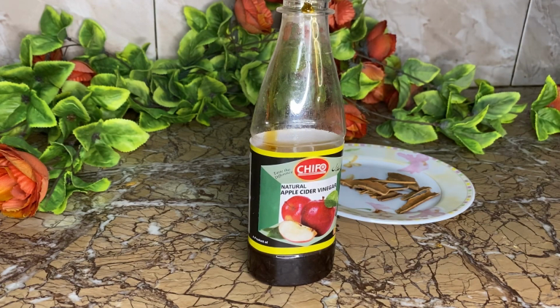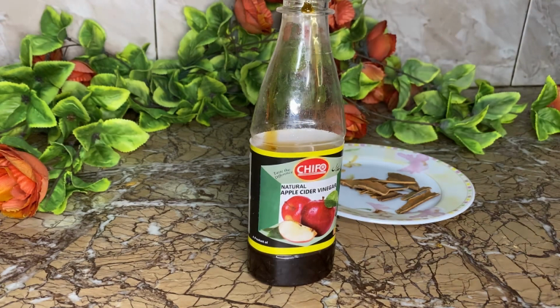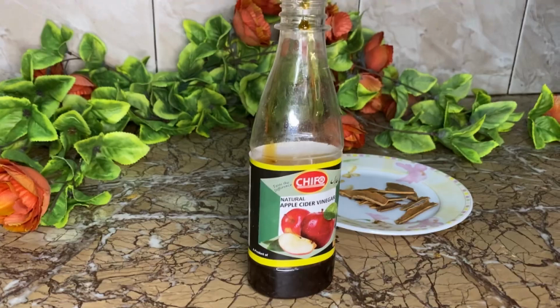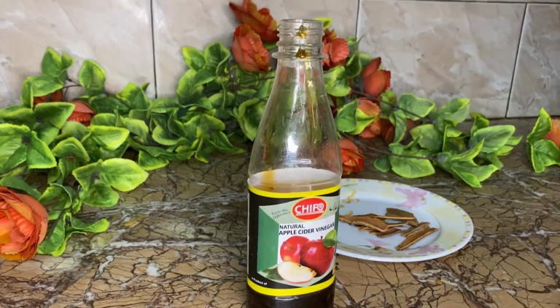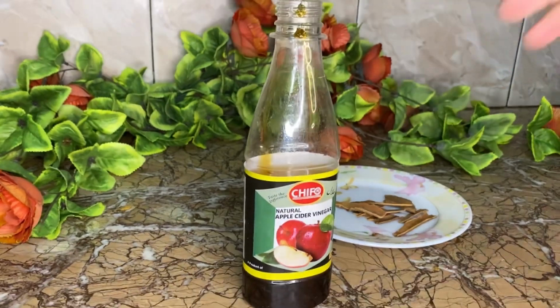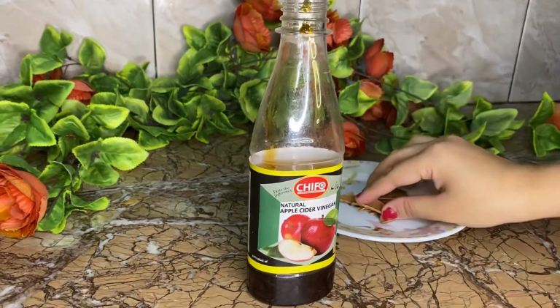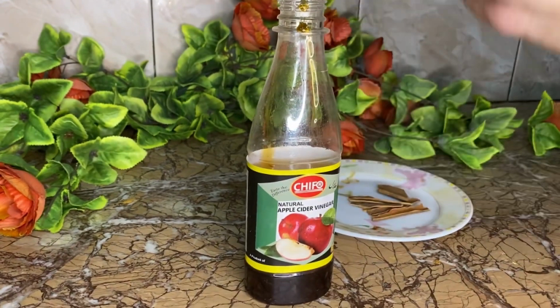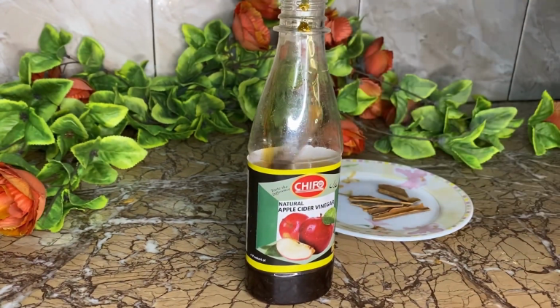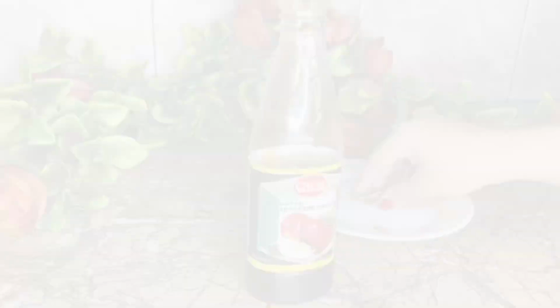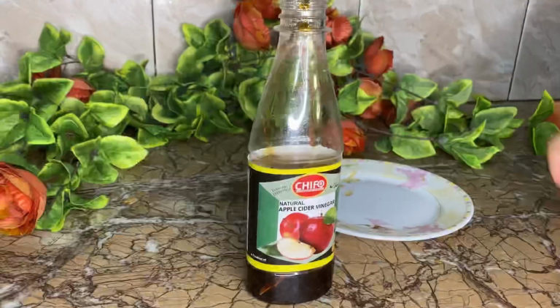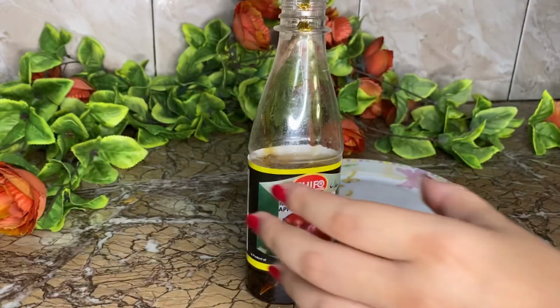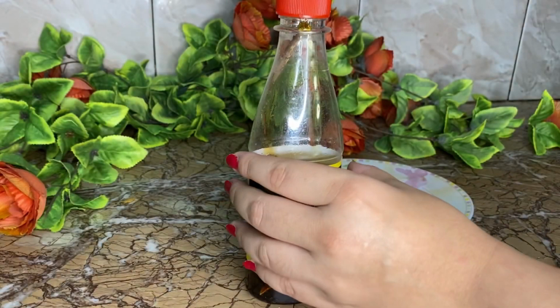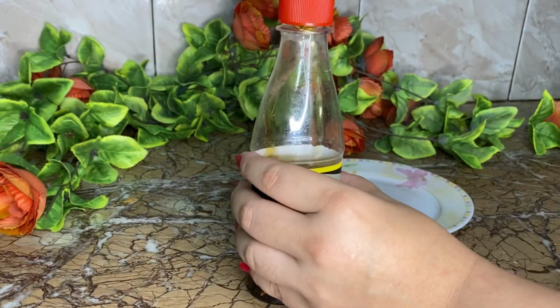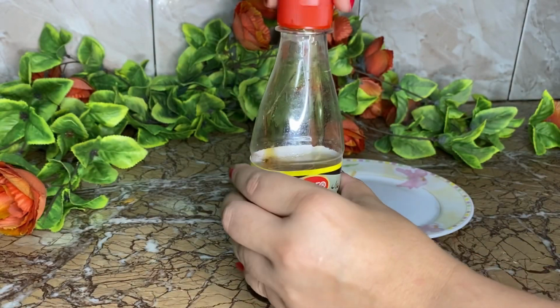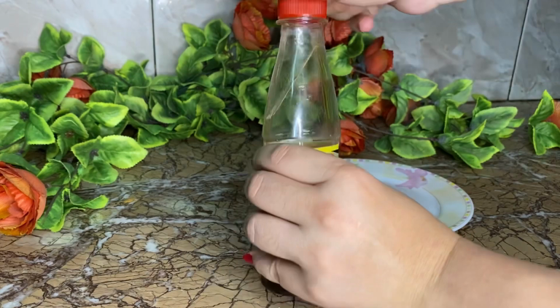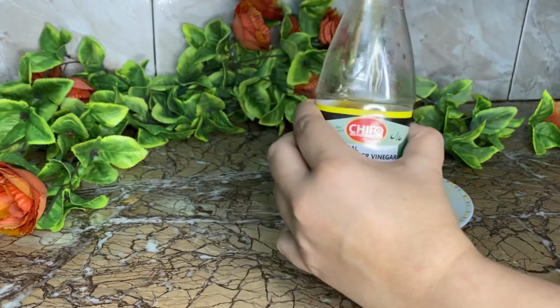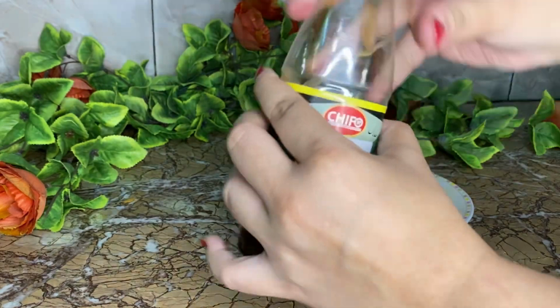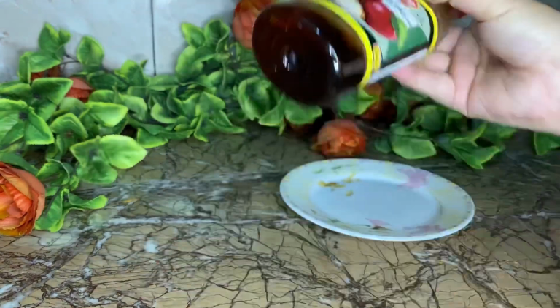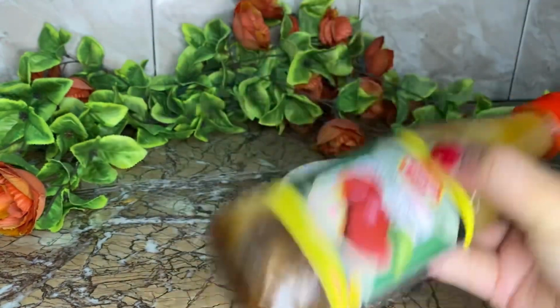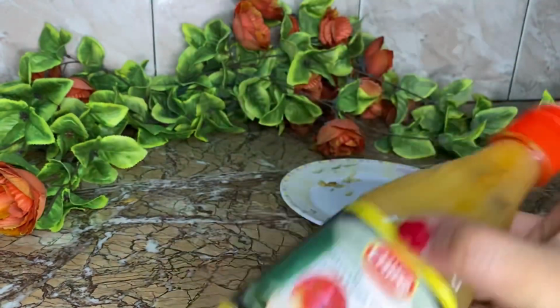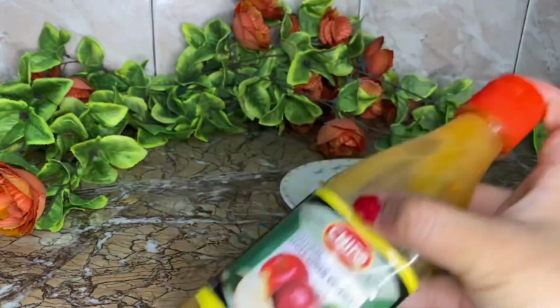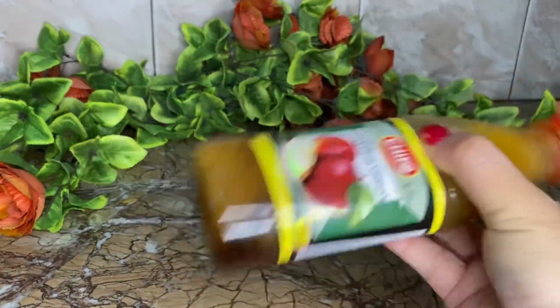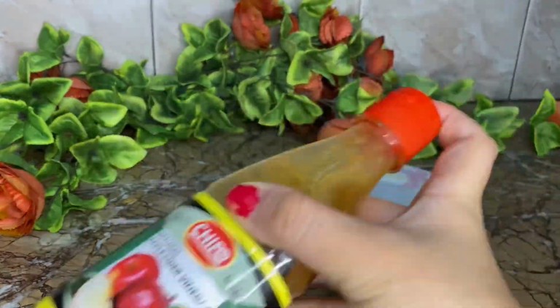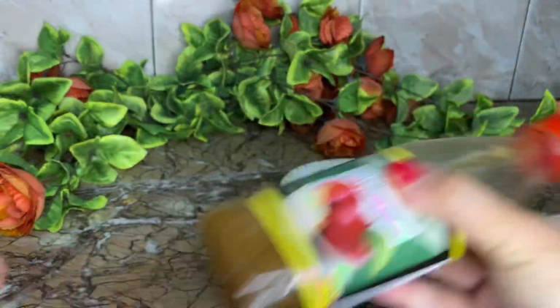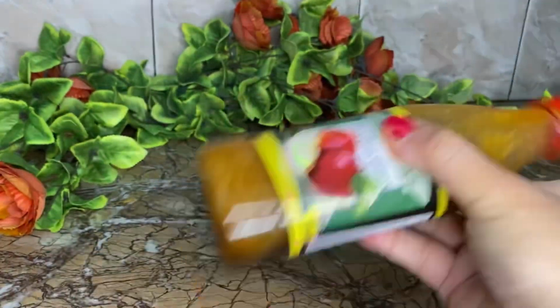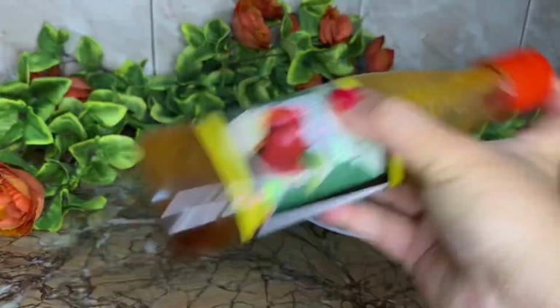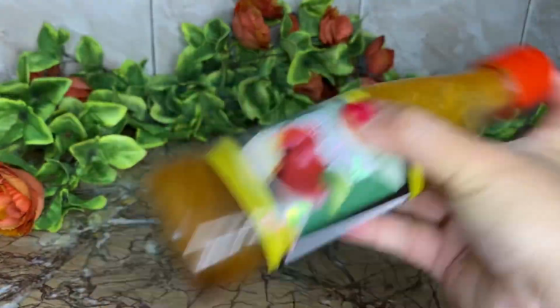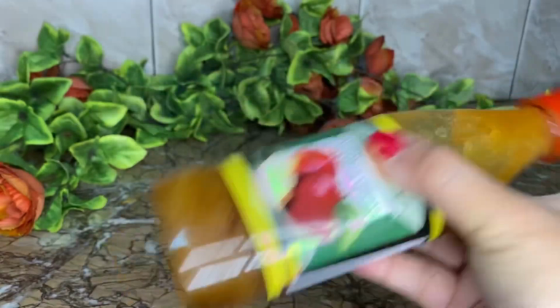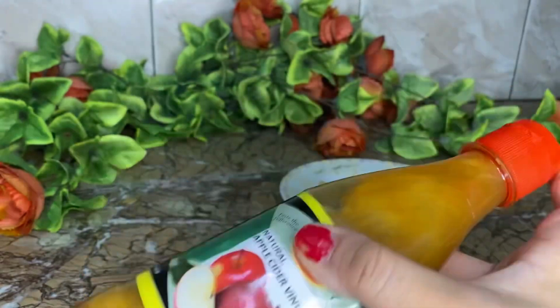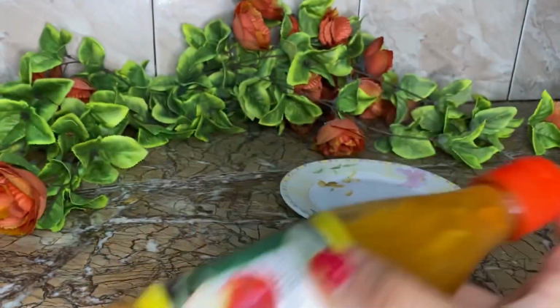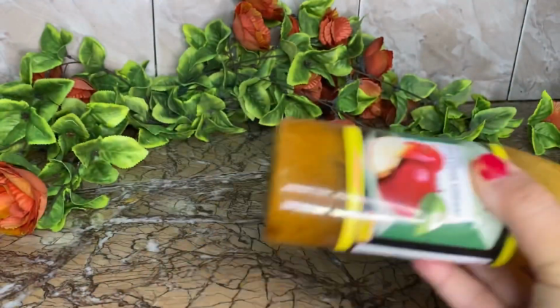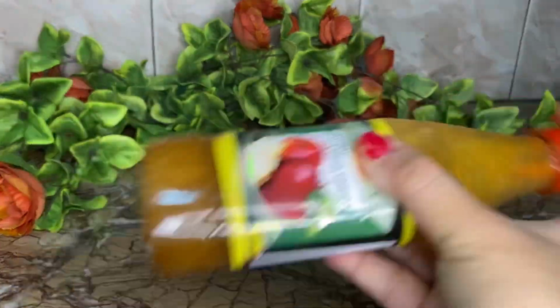We will put the cinnamon sticks in the same quantity, then we will close the bottle. We will mix it all together well.